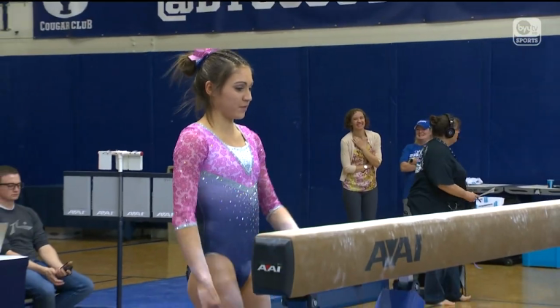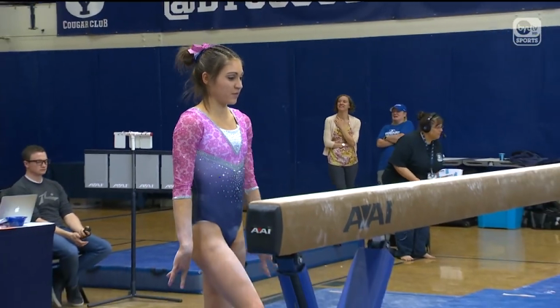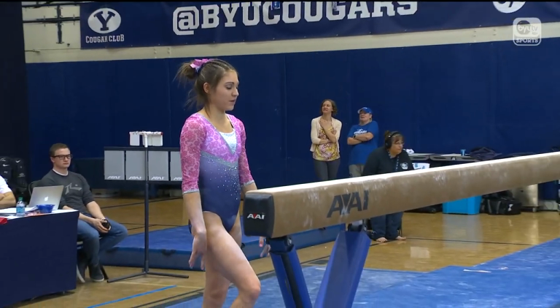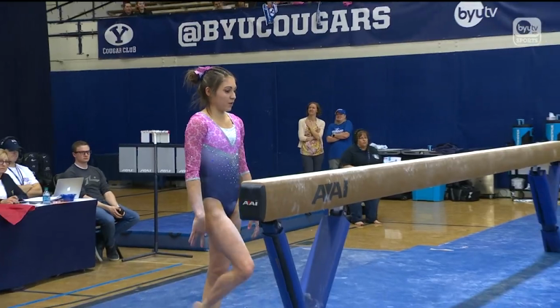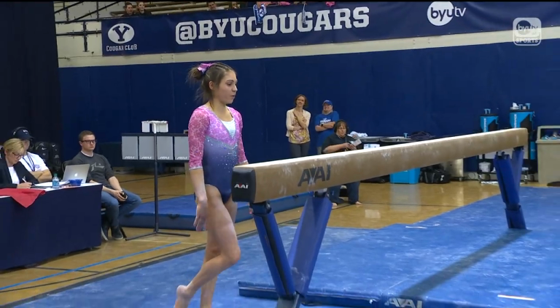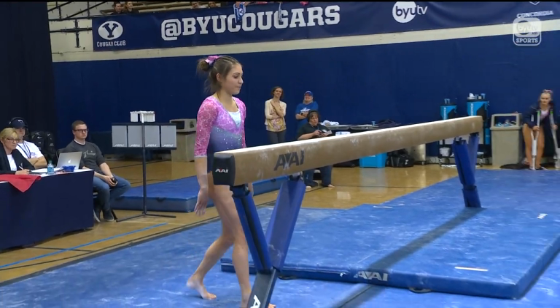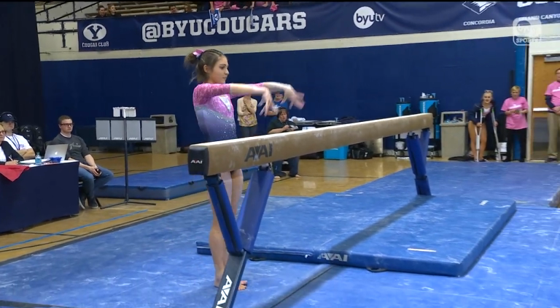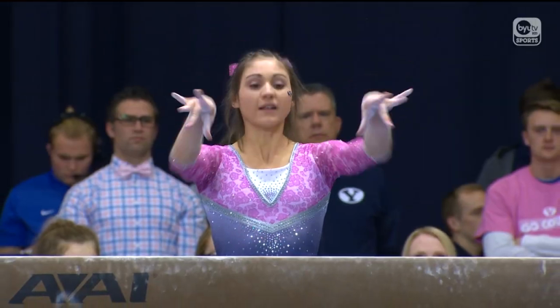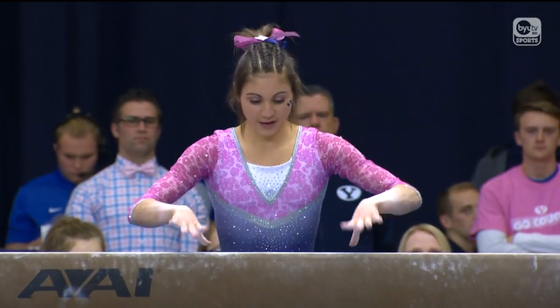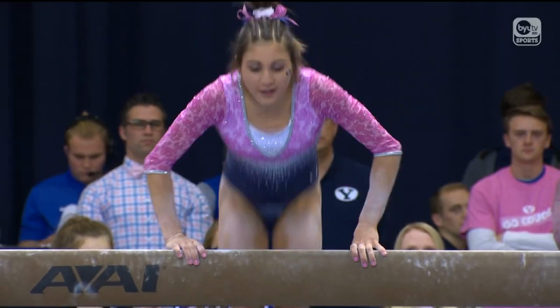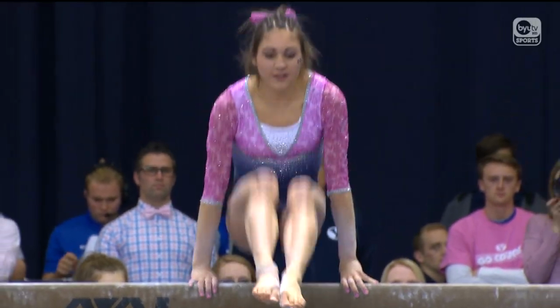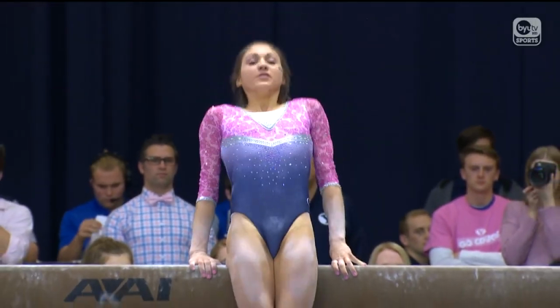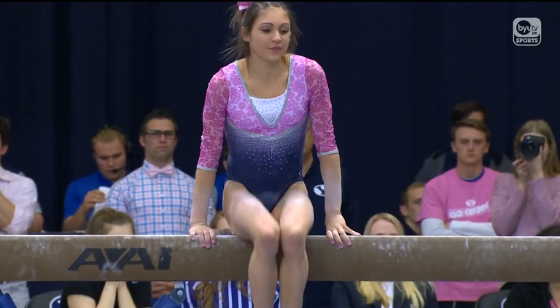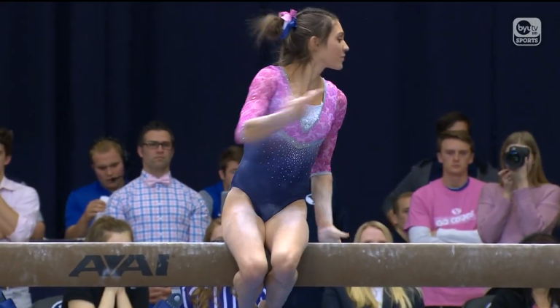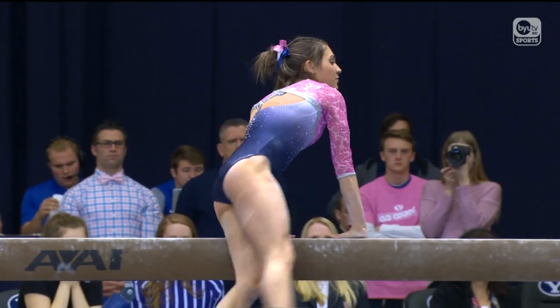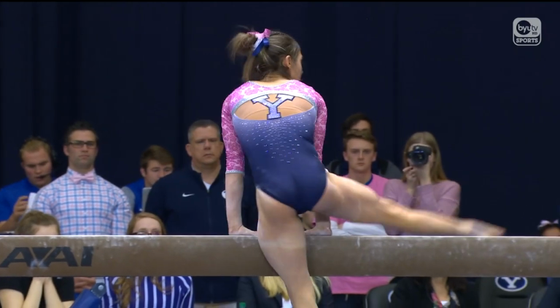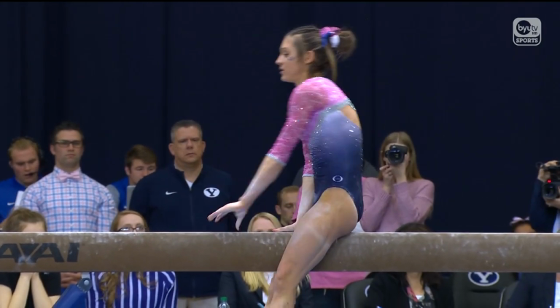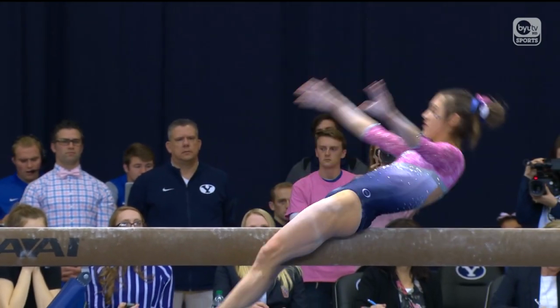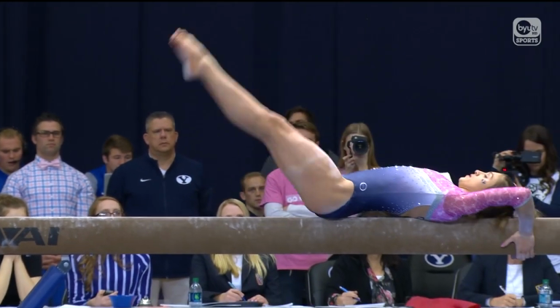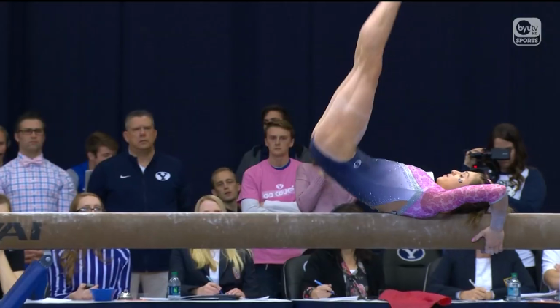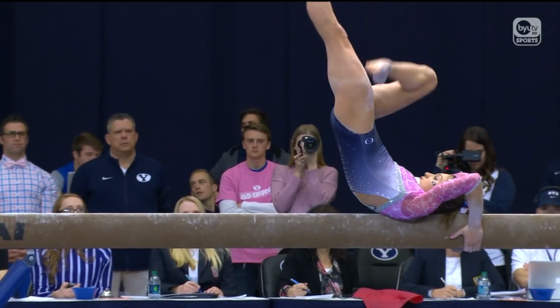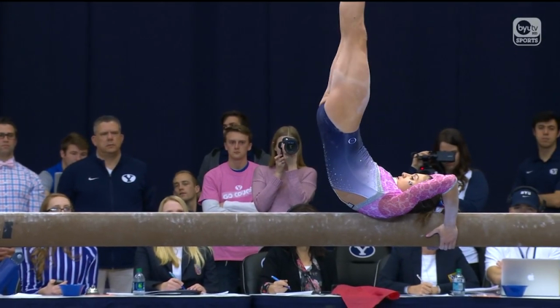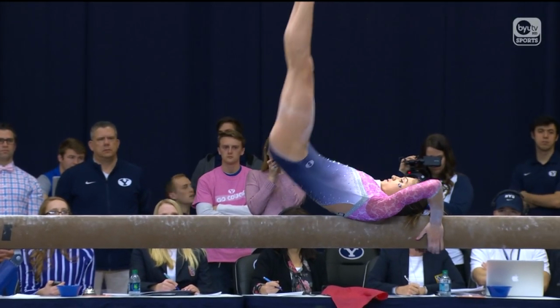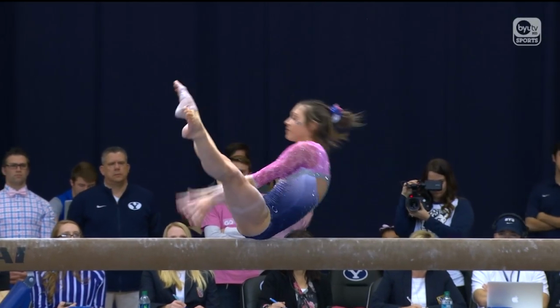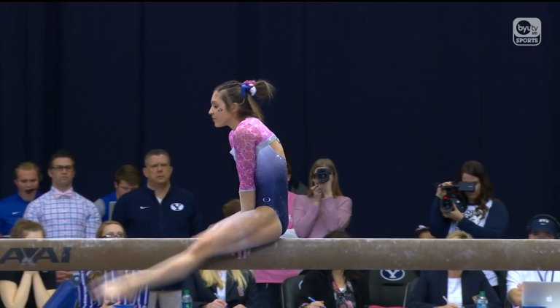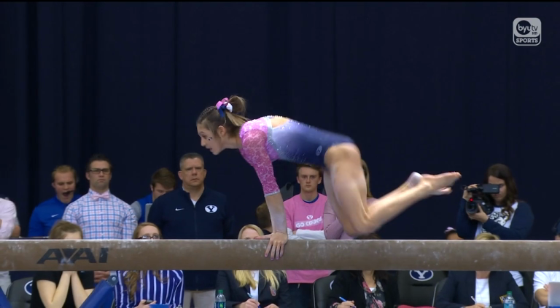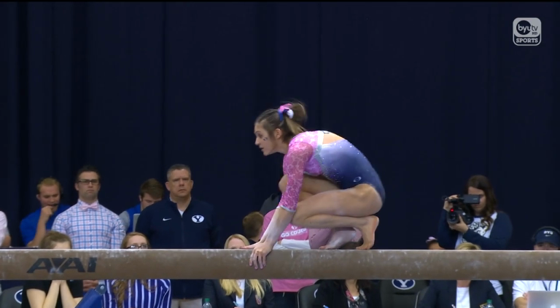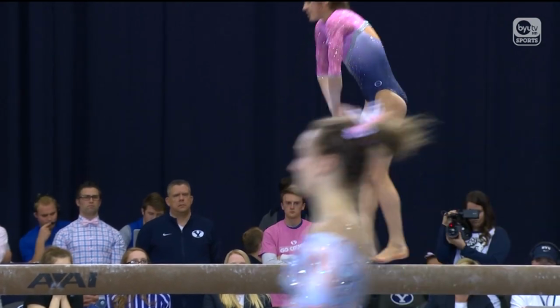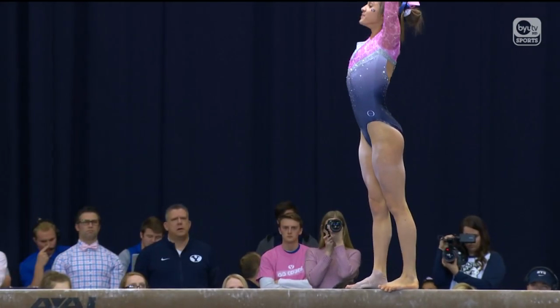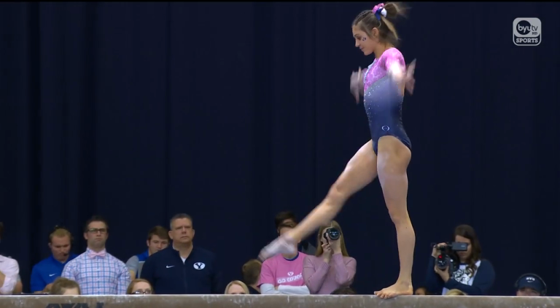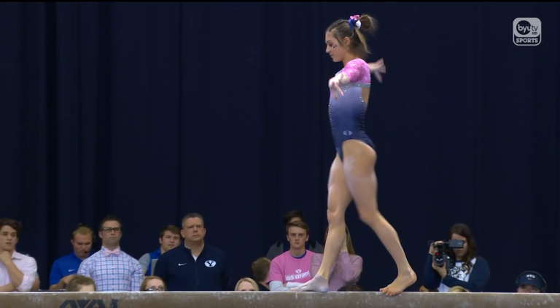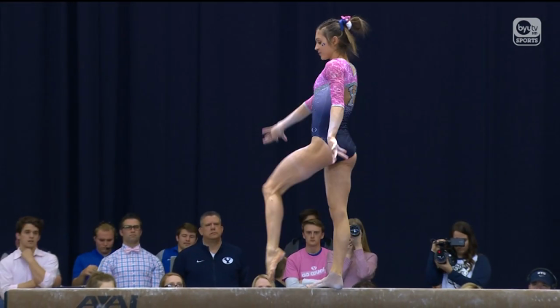And now, to Elodie Sirene. I love watching Elodie's leaps on beam. They are just massive and they're very dynamic. Everything she does is just big and snappy and beautiful.